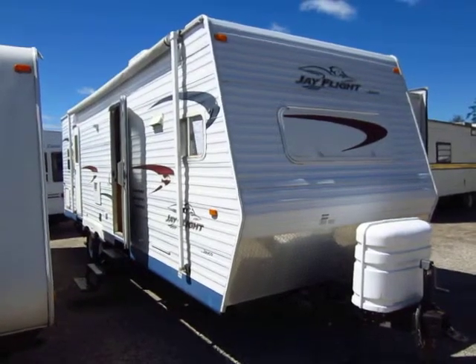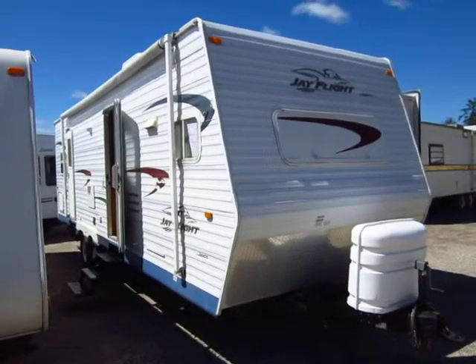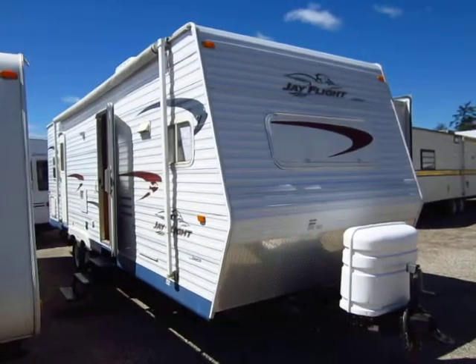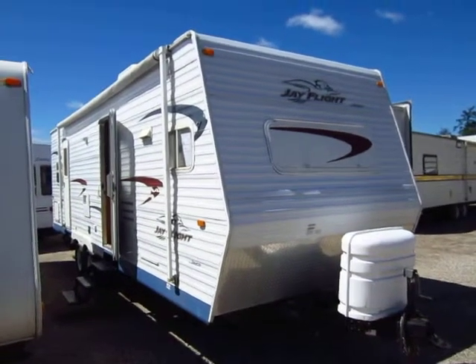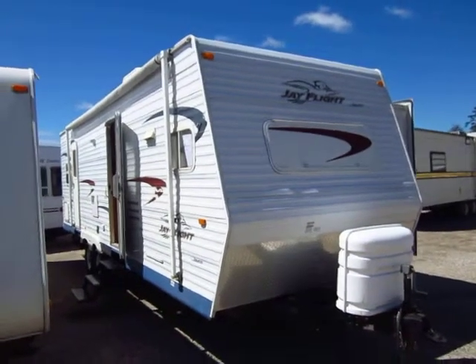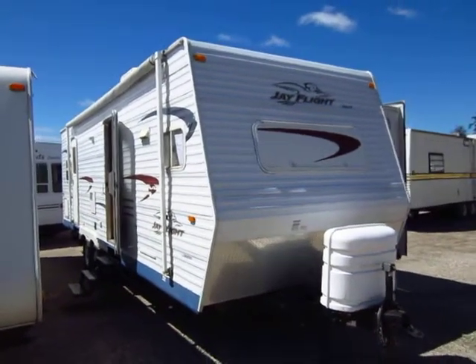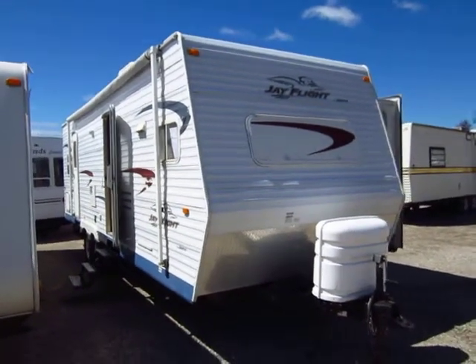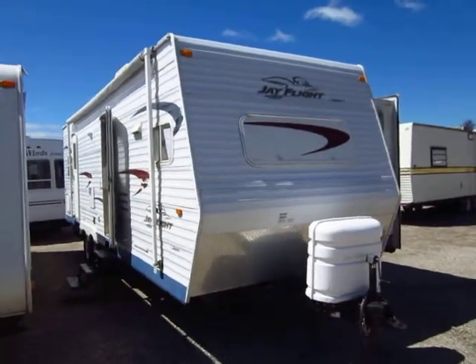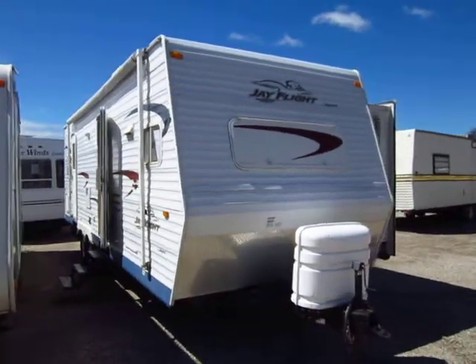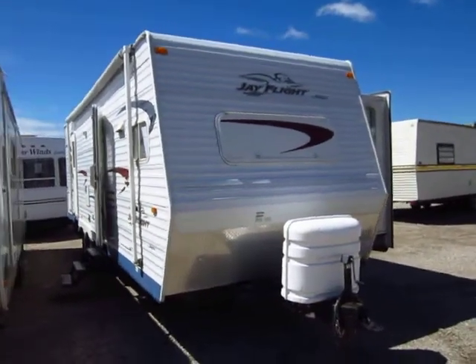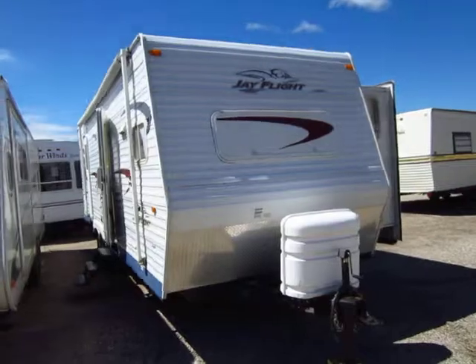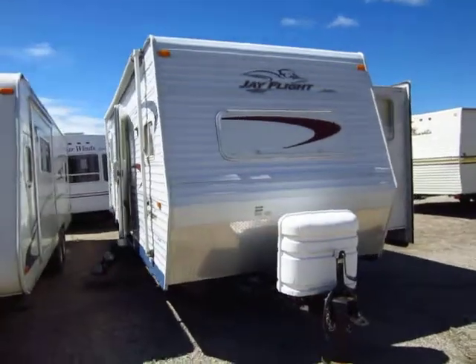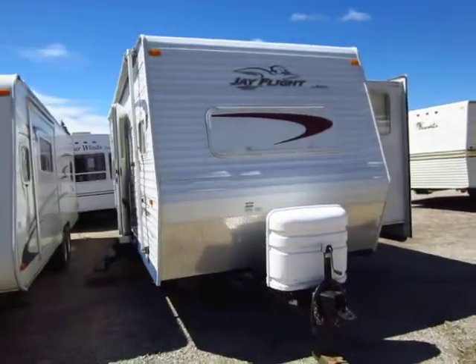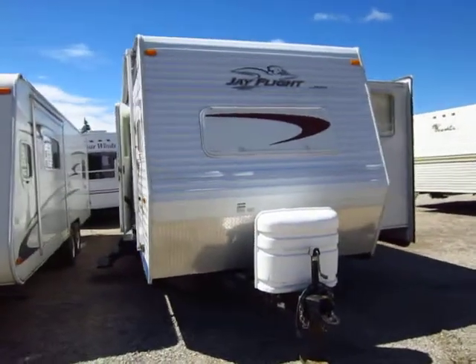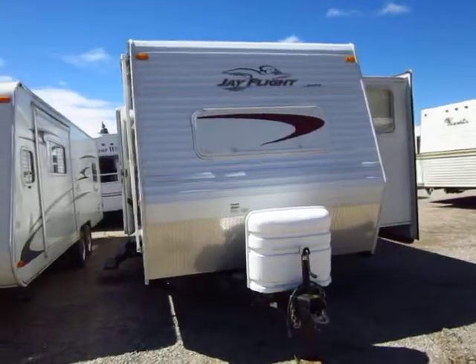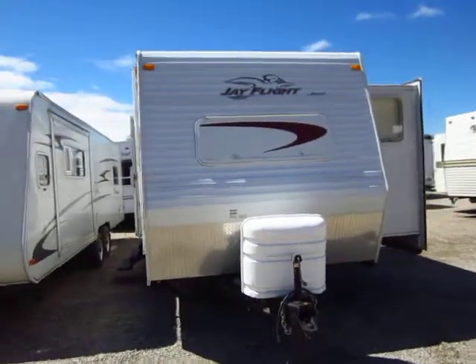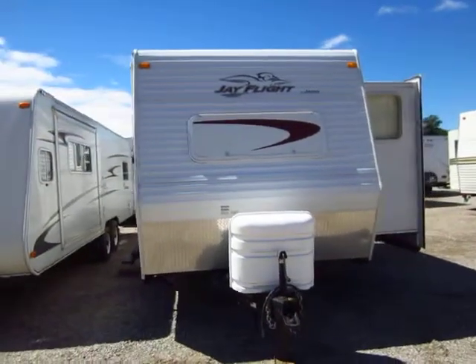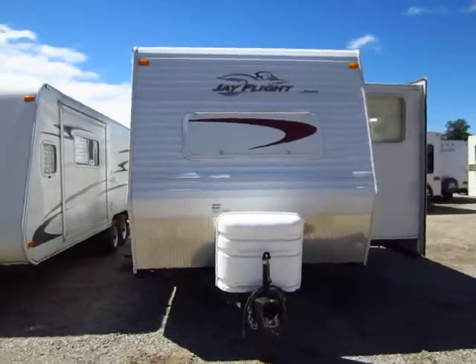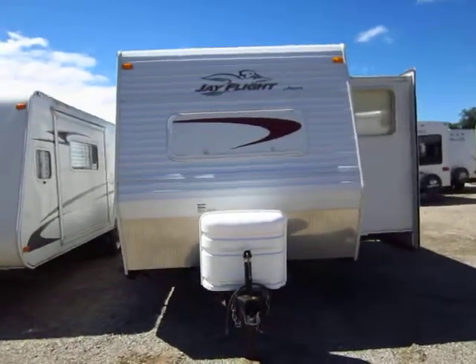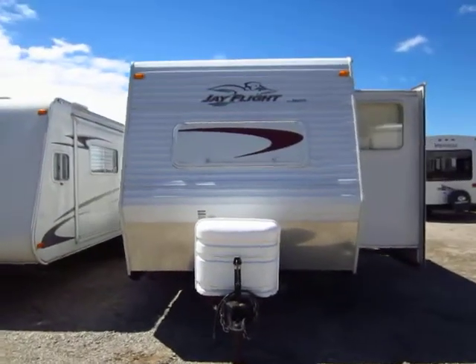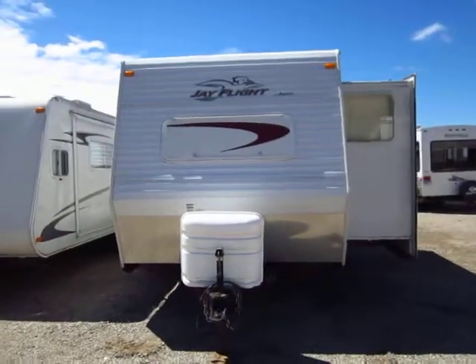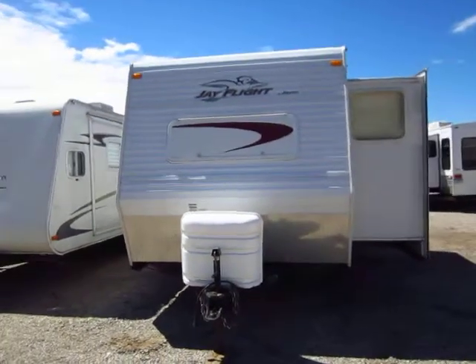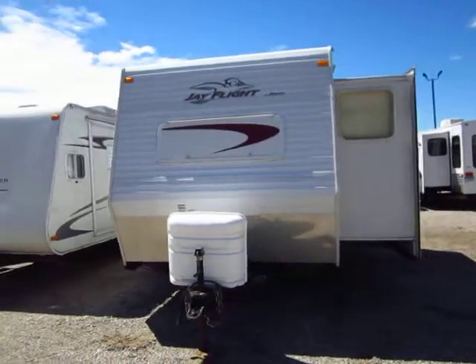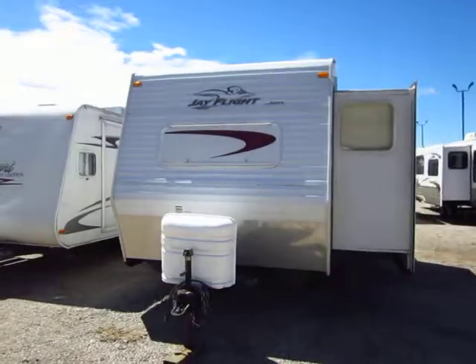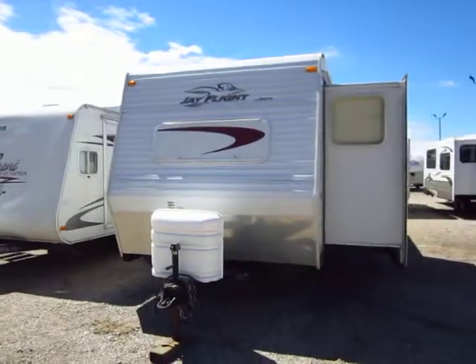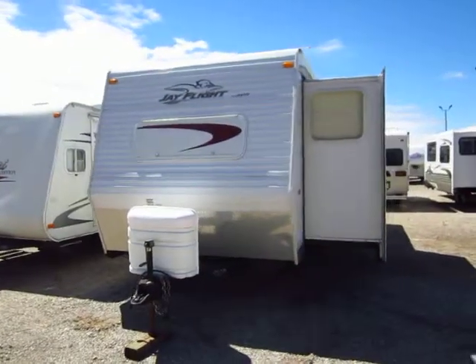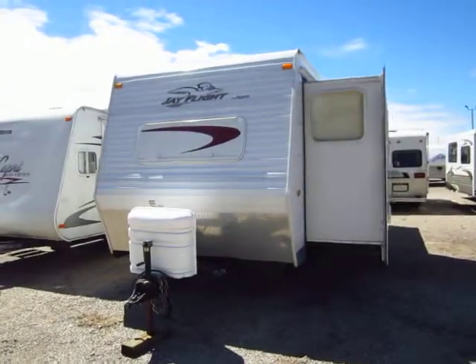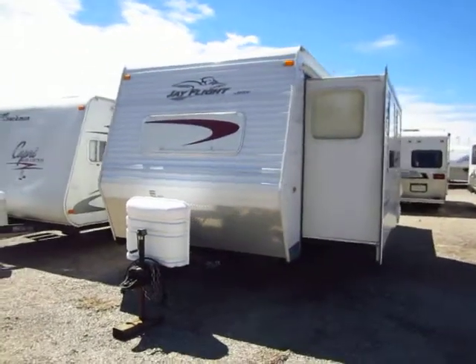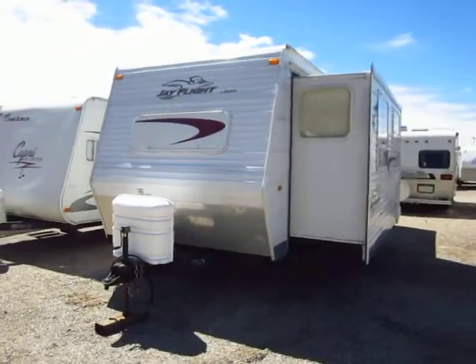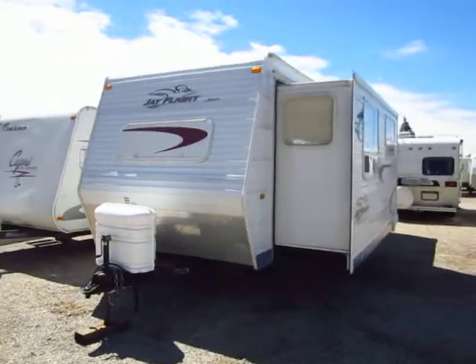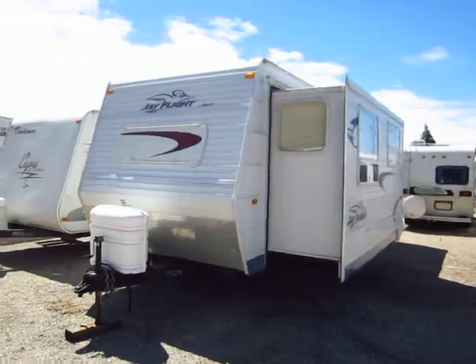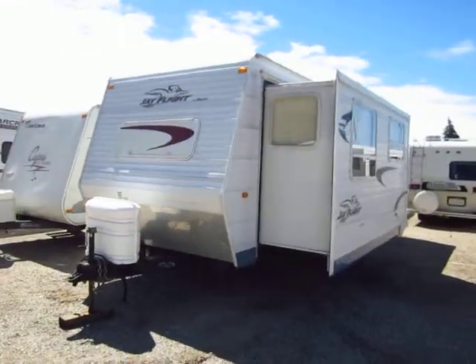2005 Jayco J-Flight Model 28 FKS here at Haylett RV of Coldwater, Michigan. Just came in today at the time of this filming. One owner, non-smoker, no pets, older couple.